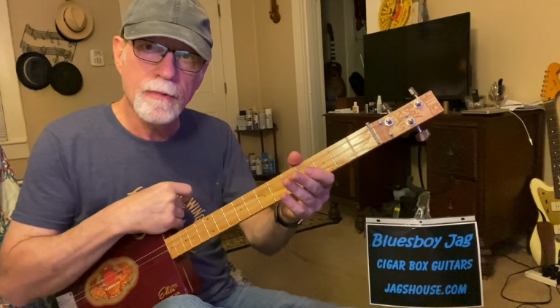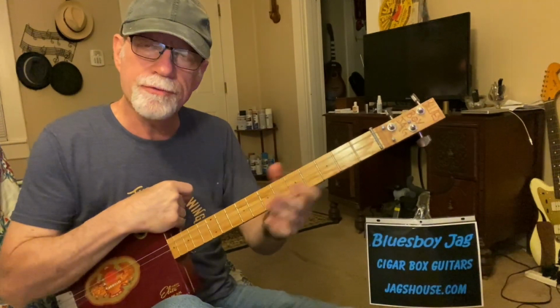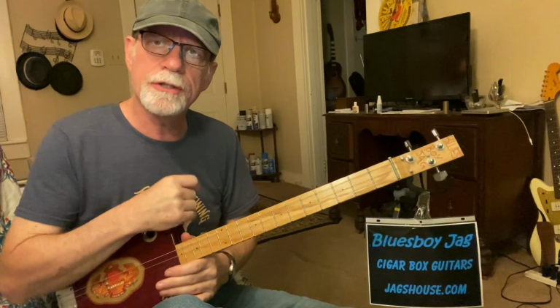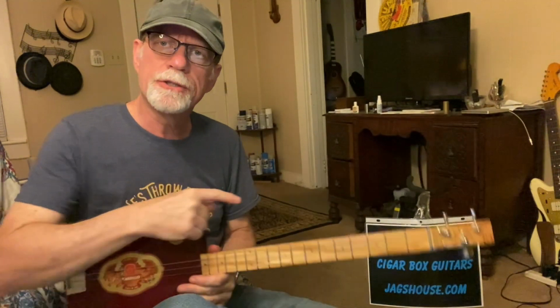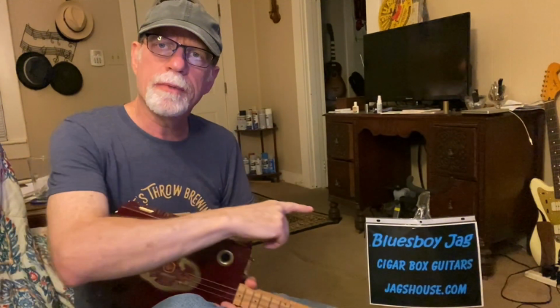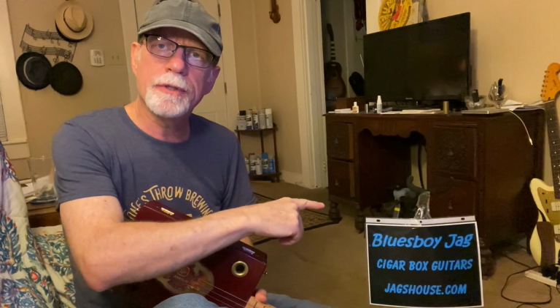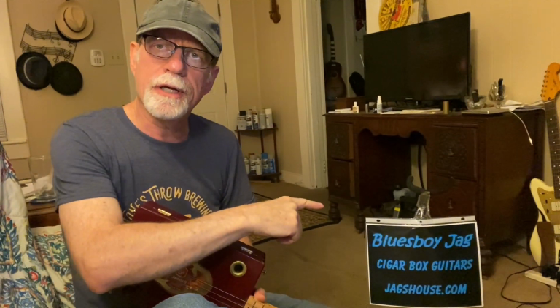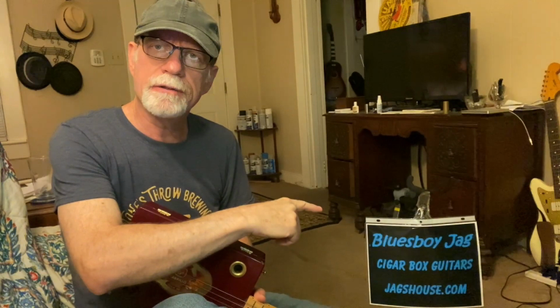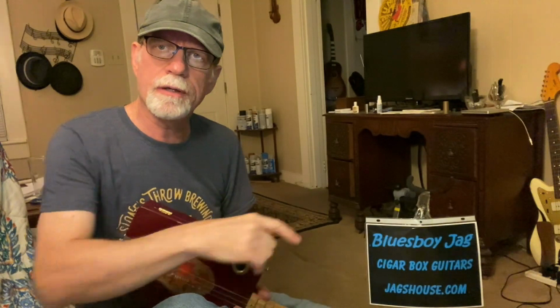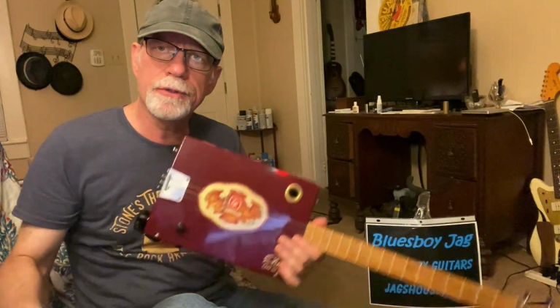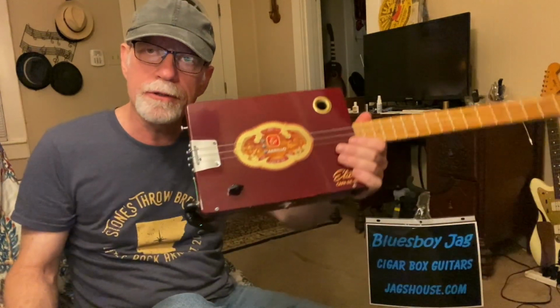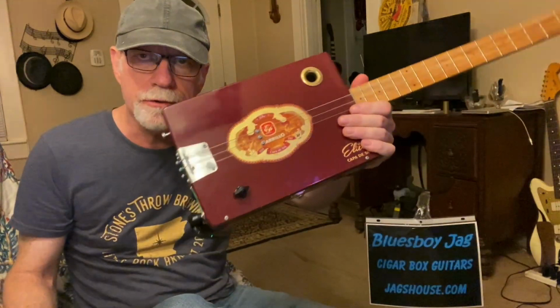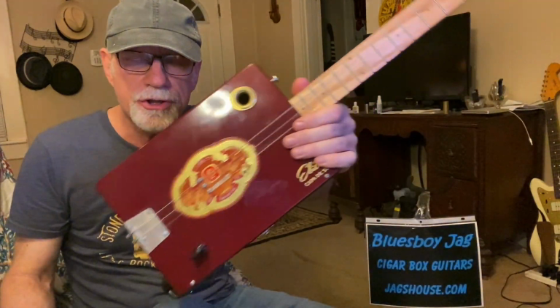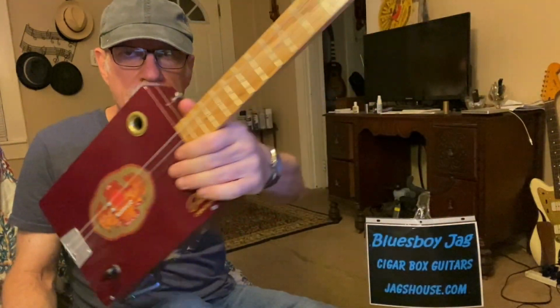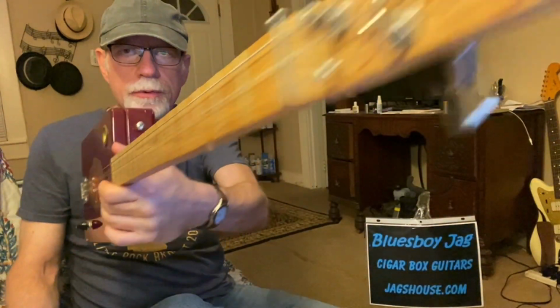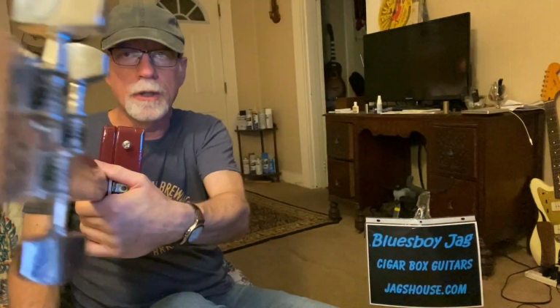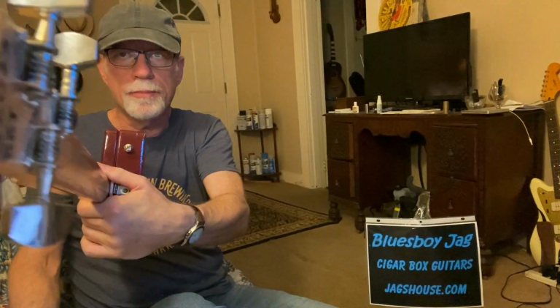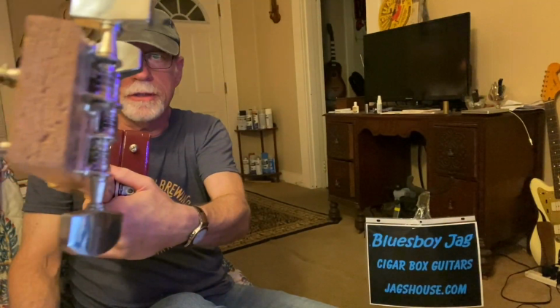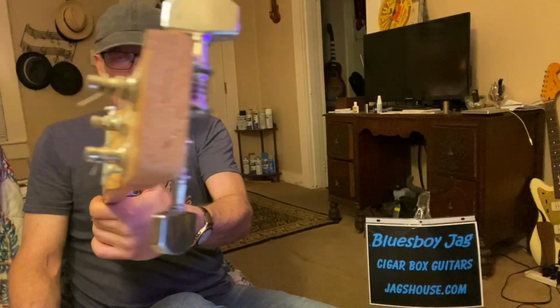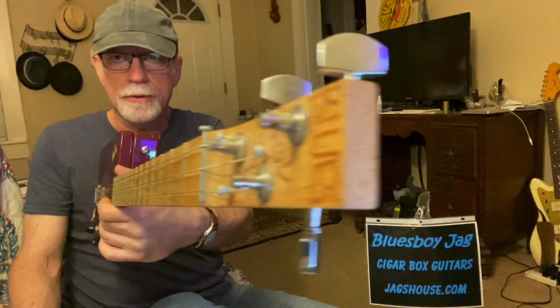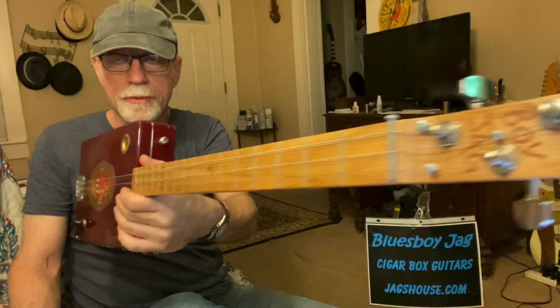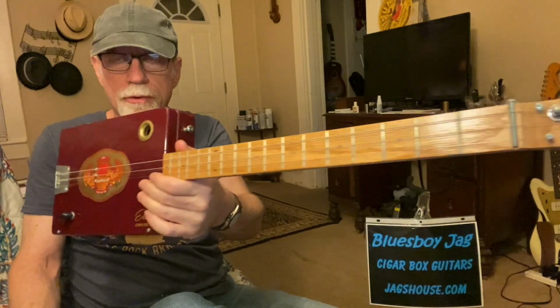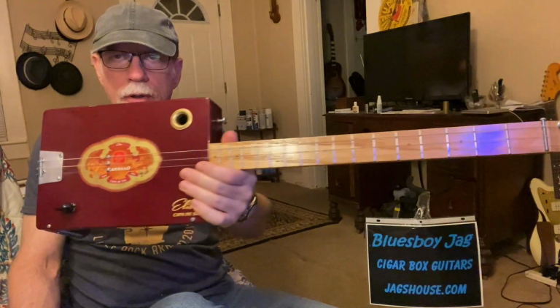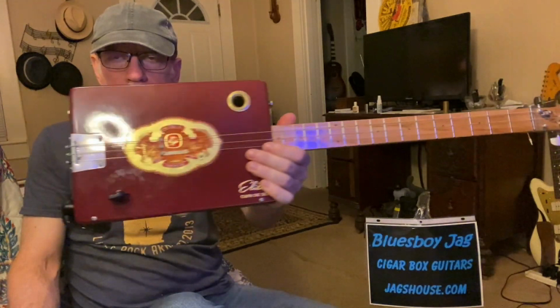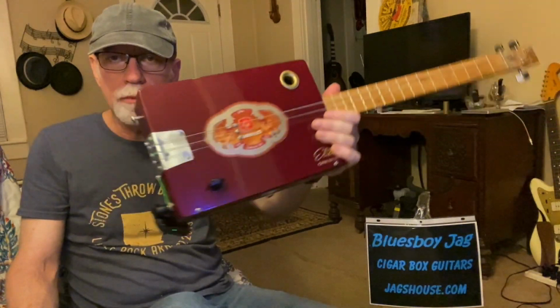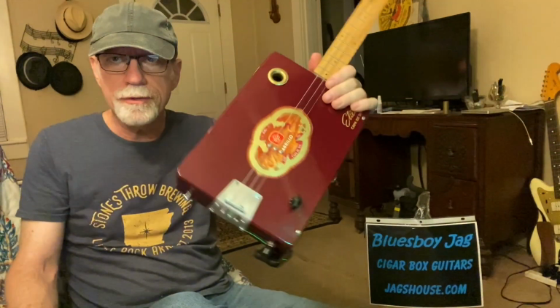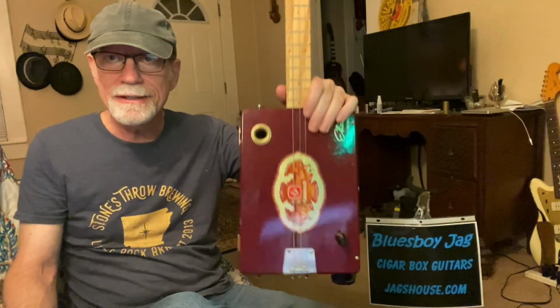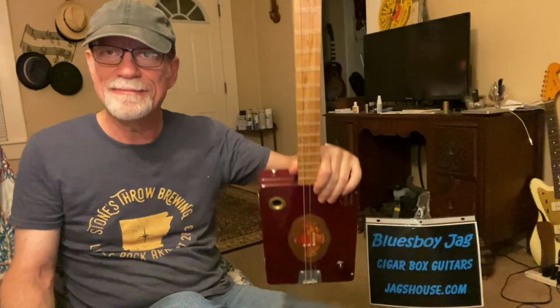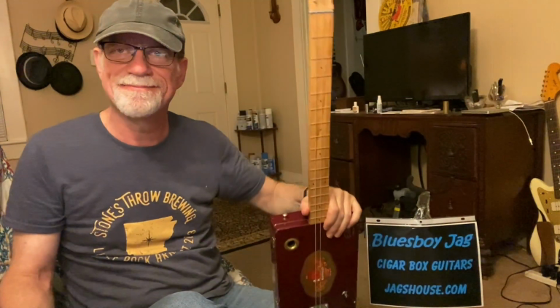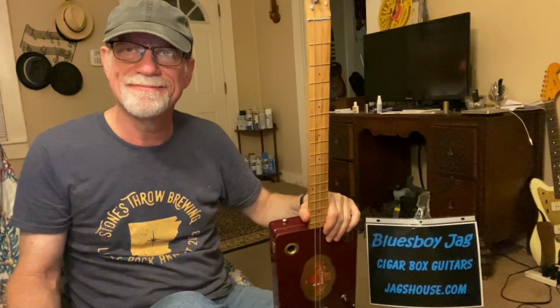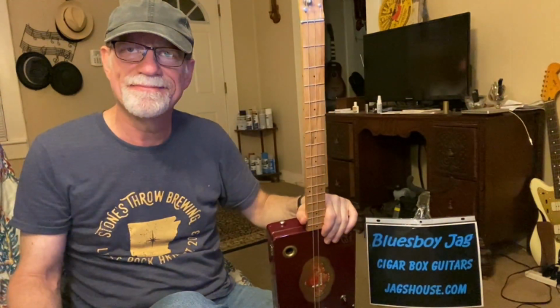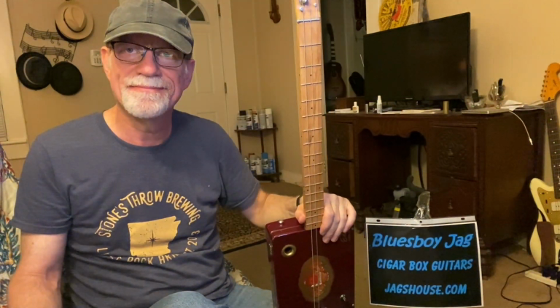Thanks for watching. Check out my website, jagshouse.com — cigar box guitar just like this one. Please subscribe, spread the word, and we'll see you next time. Bye.